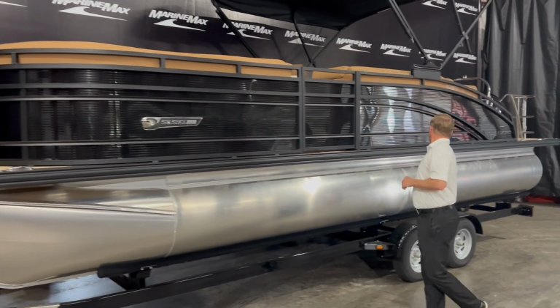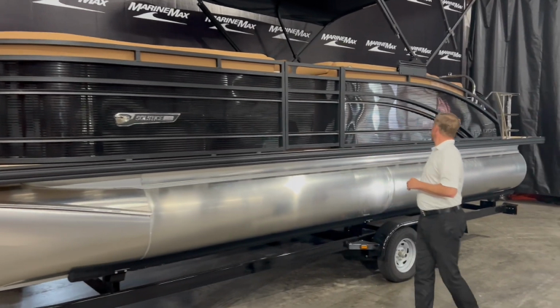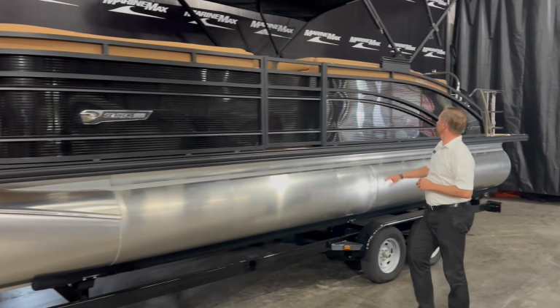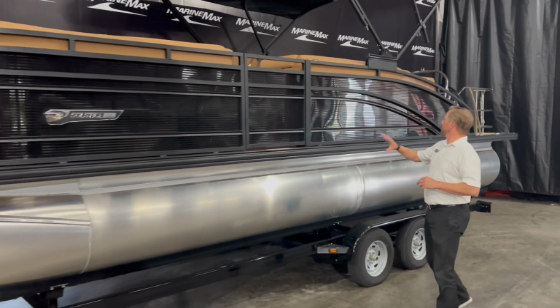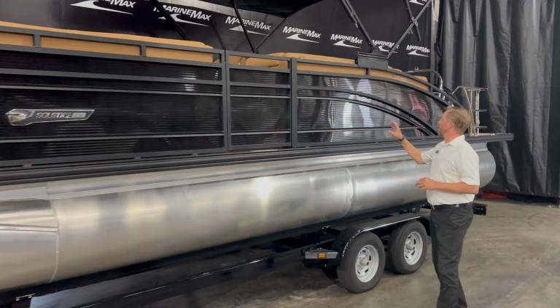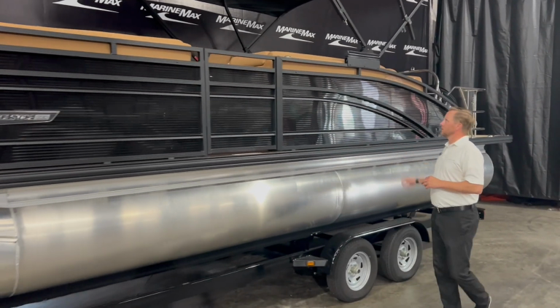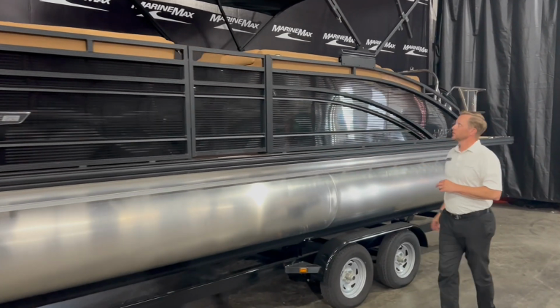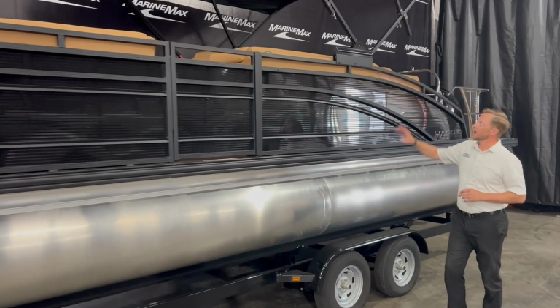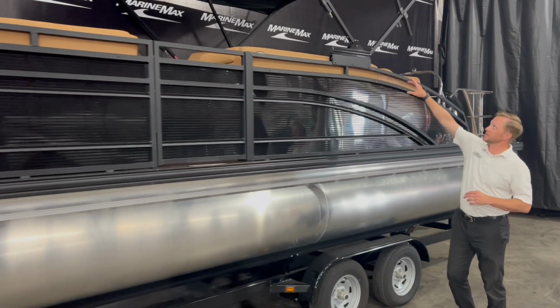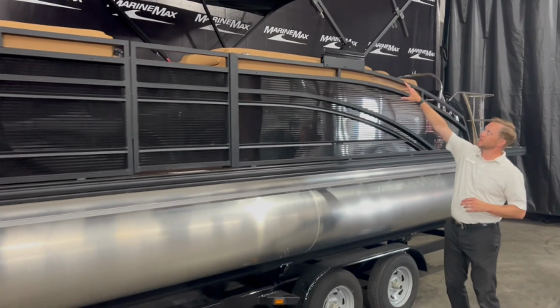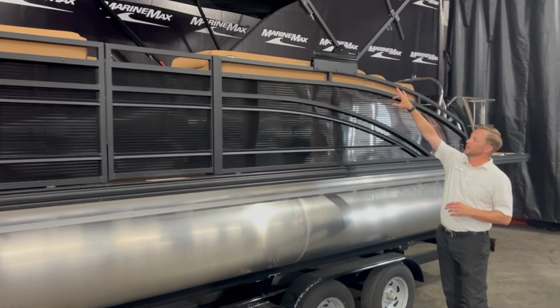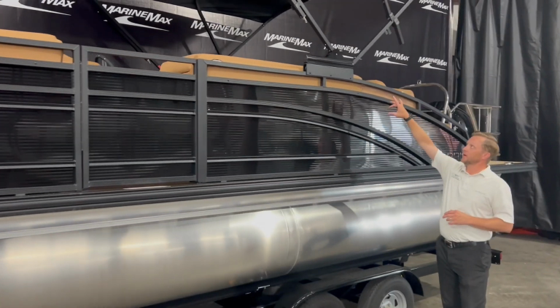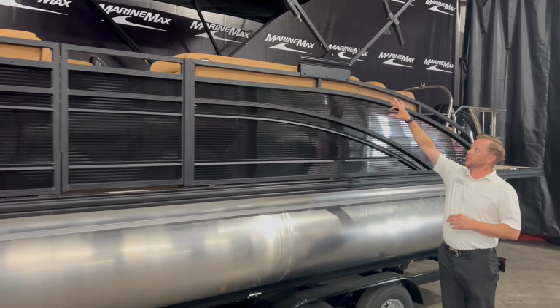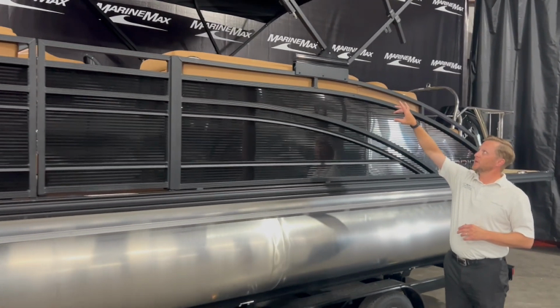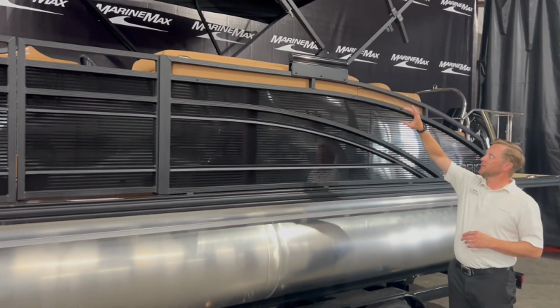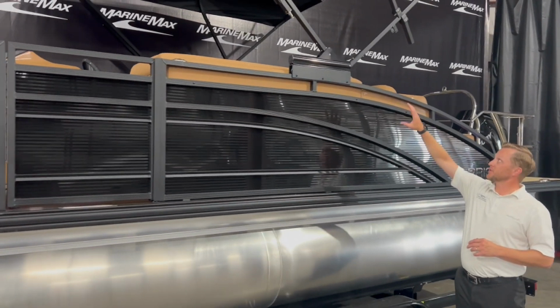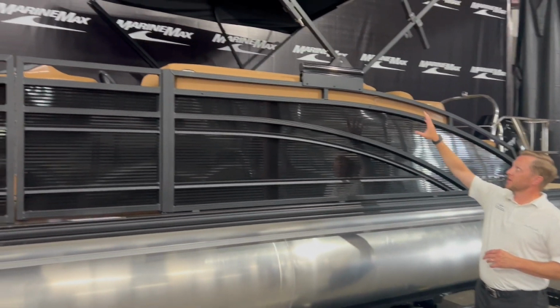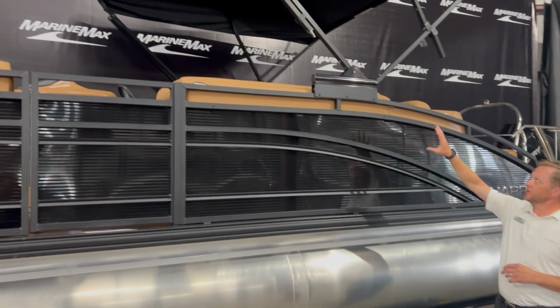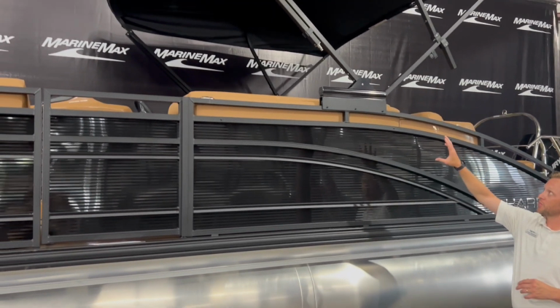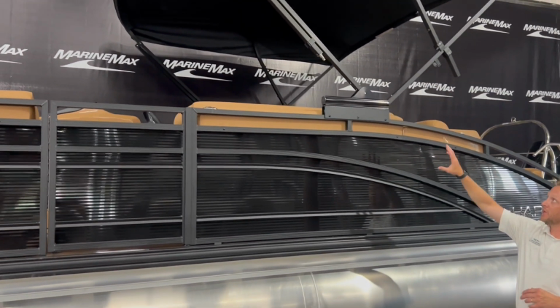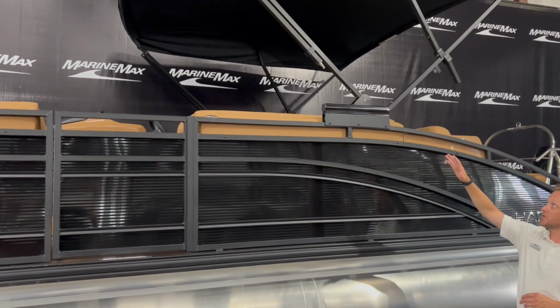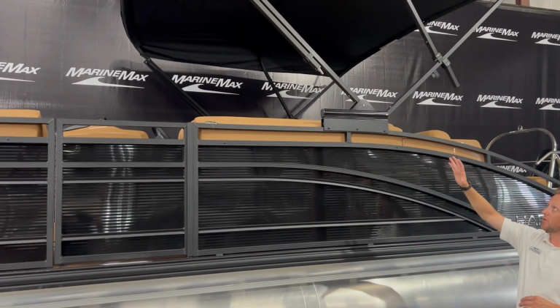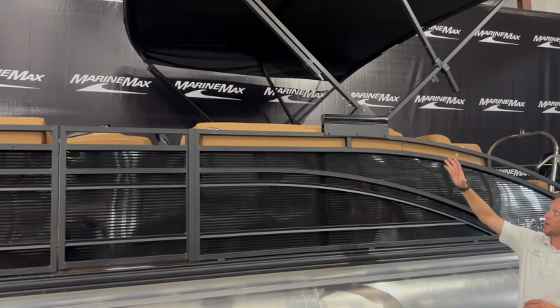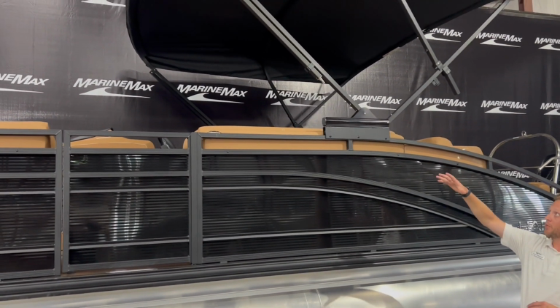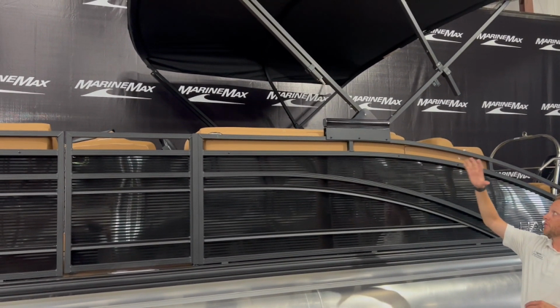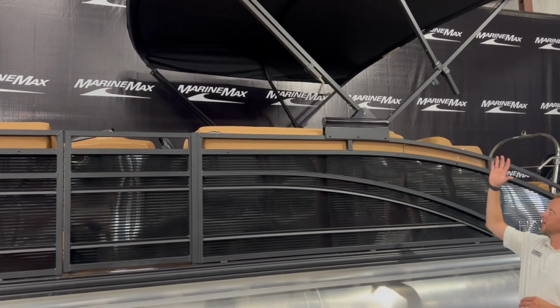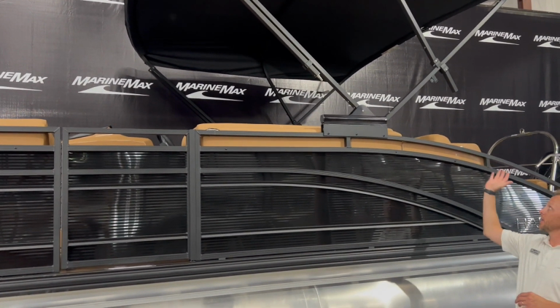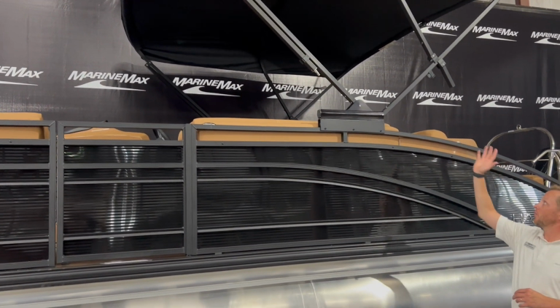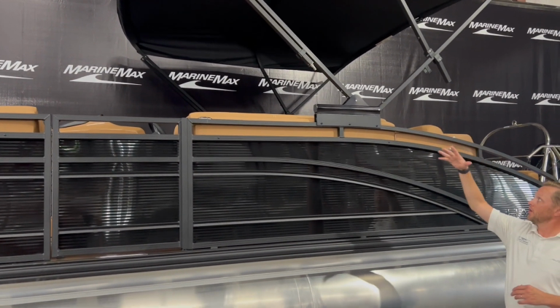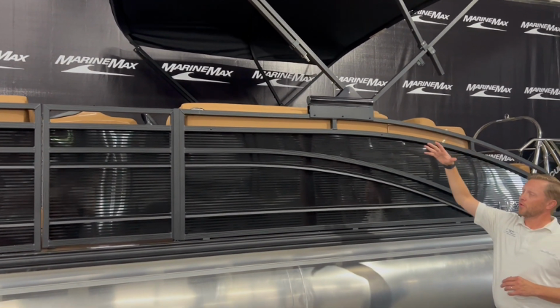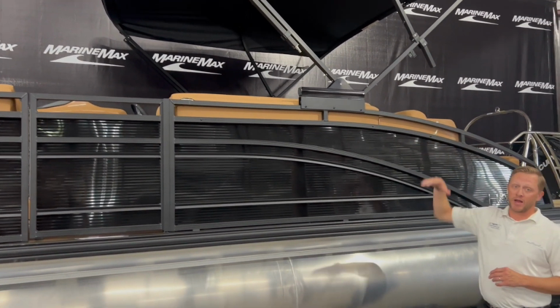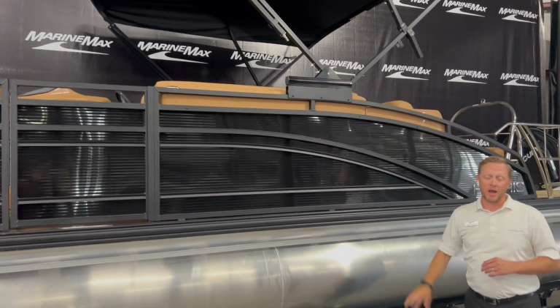As we come back to the back here, you can kind of see the bimini up on top. This is an electric bimini, so by the push of a button it can go forward and back.